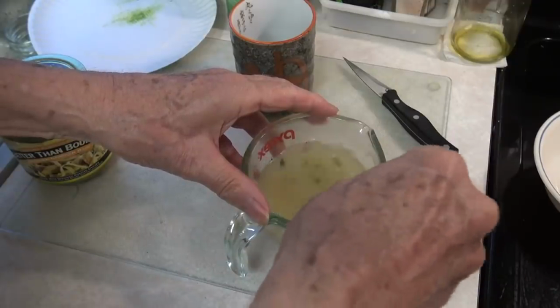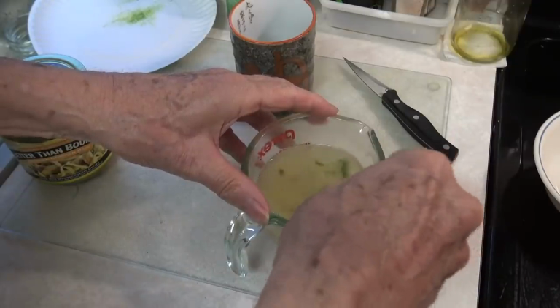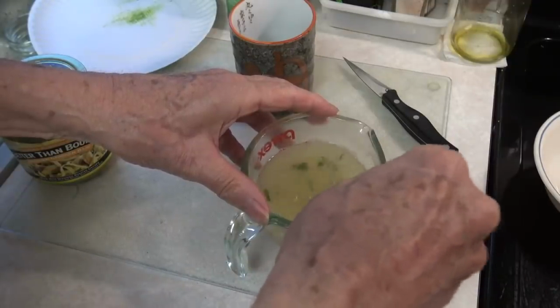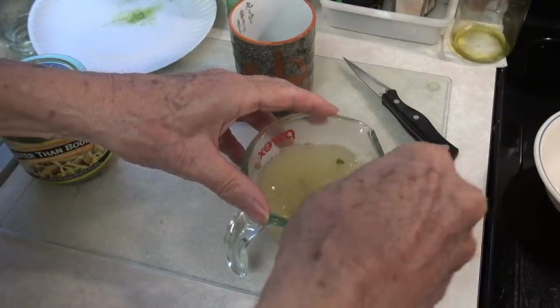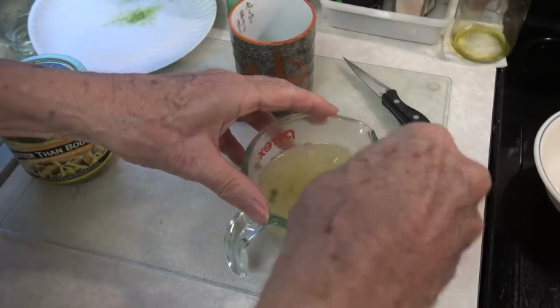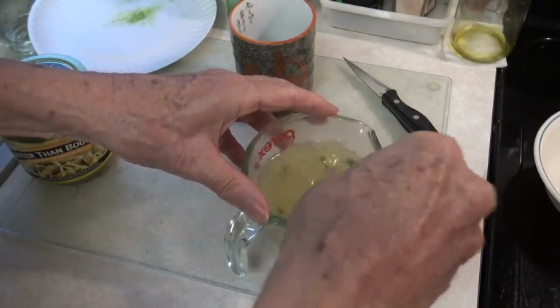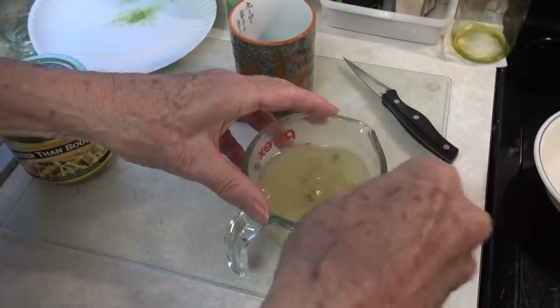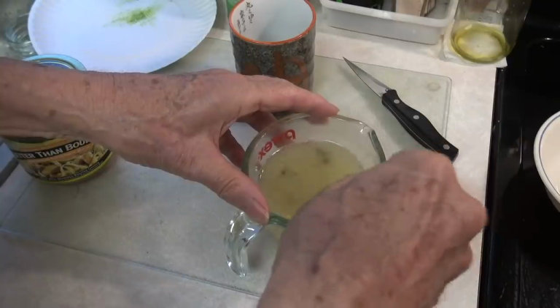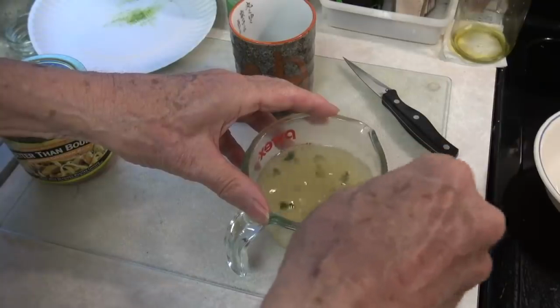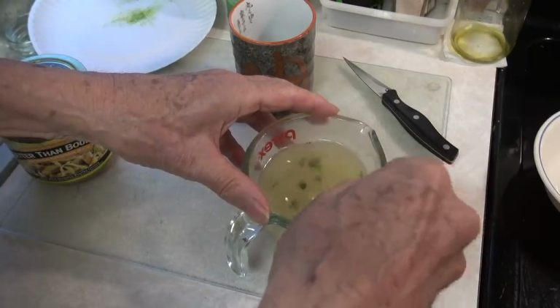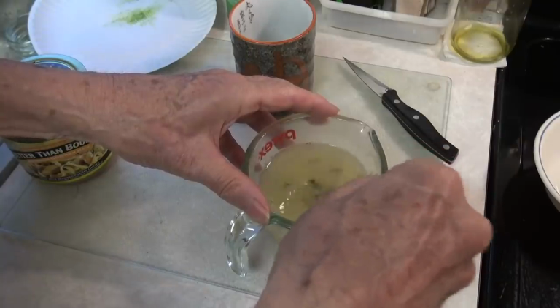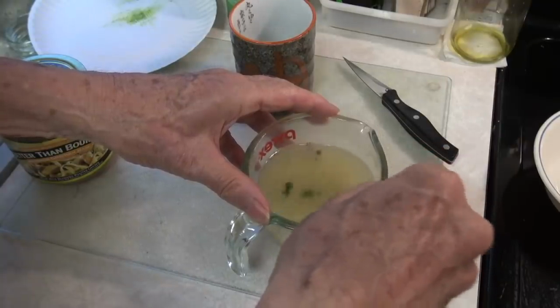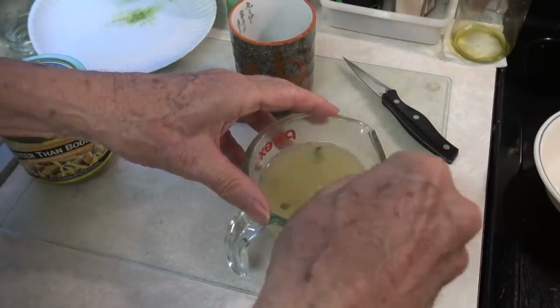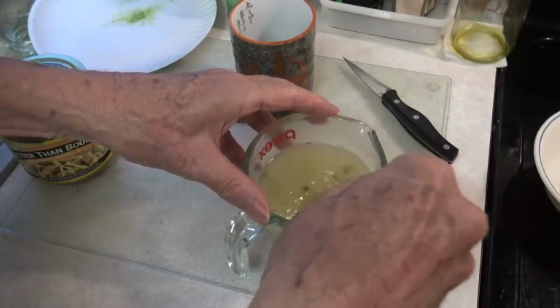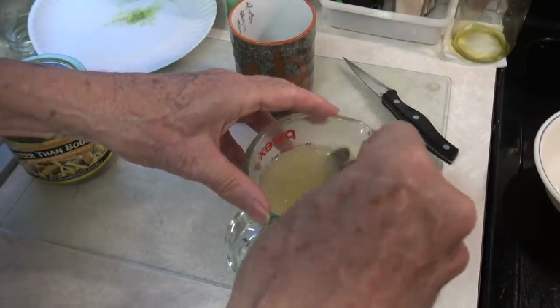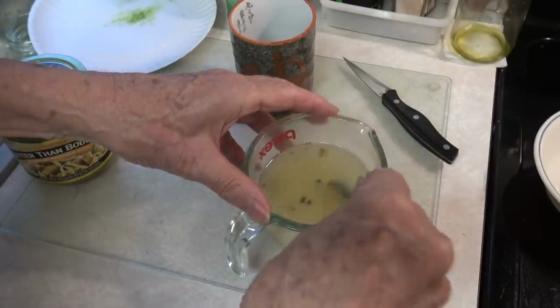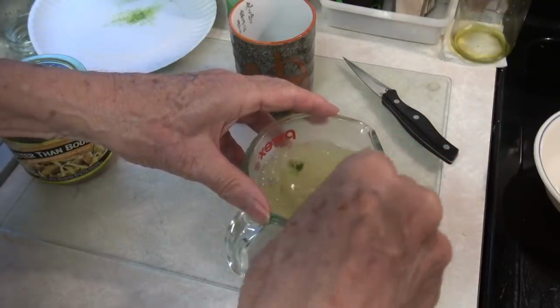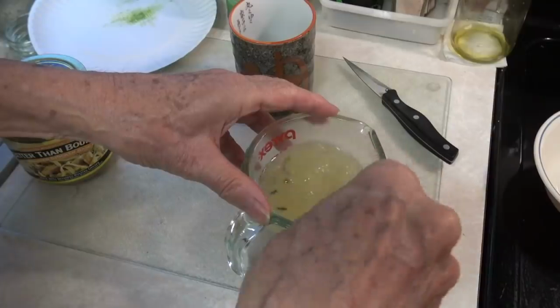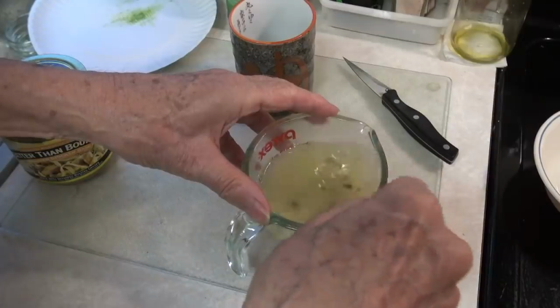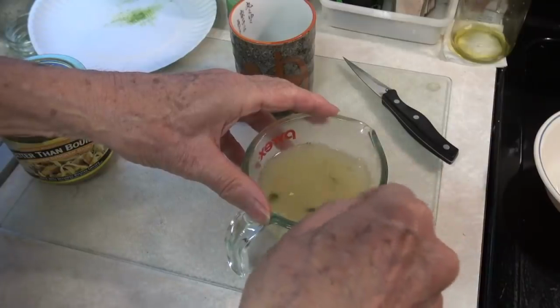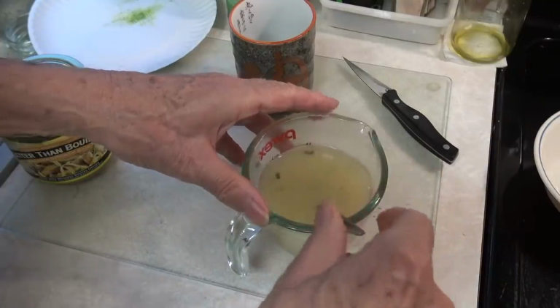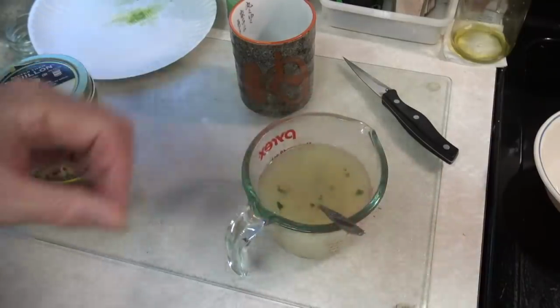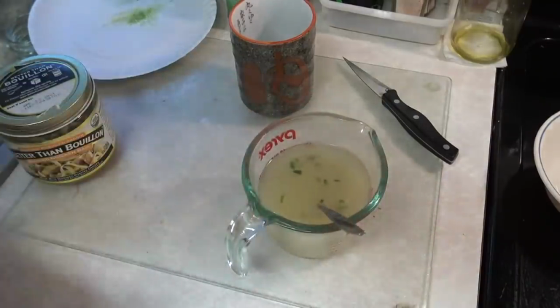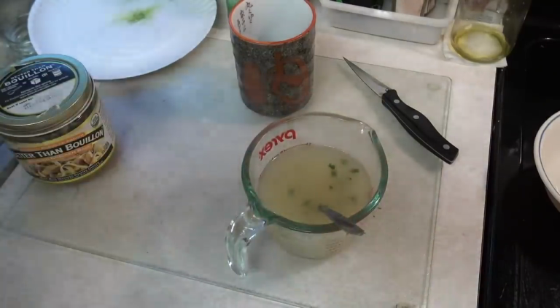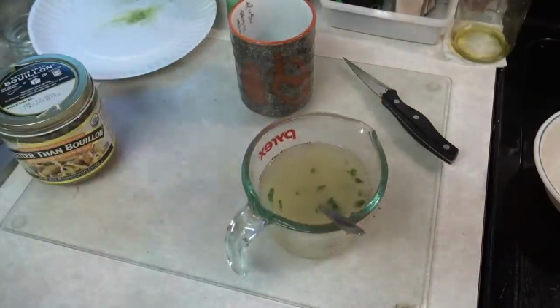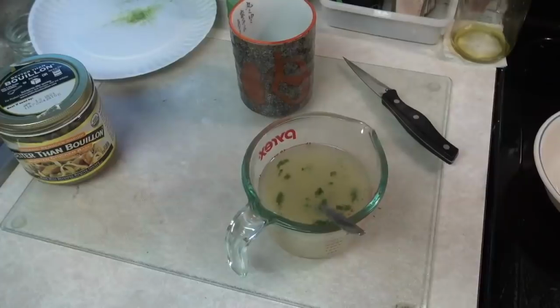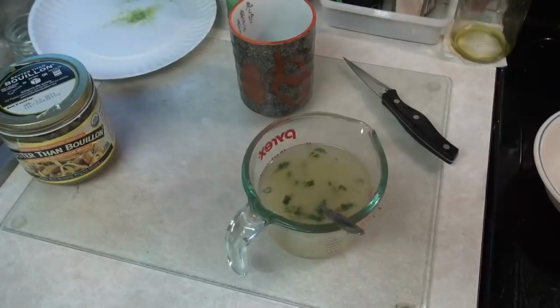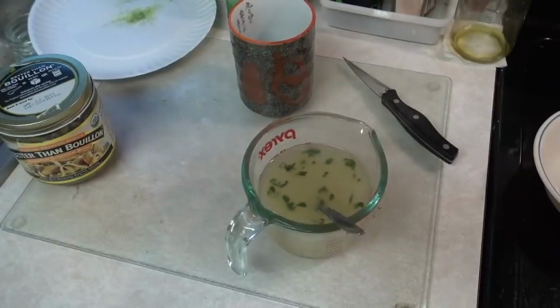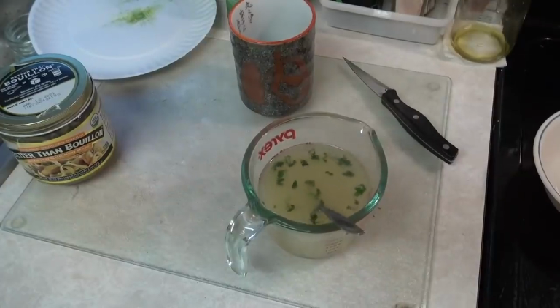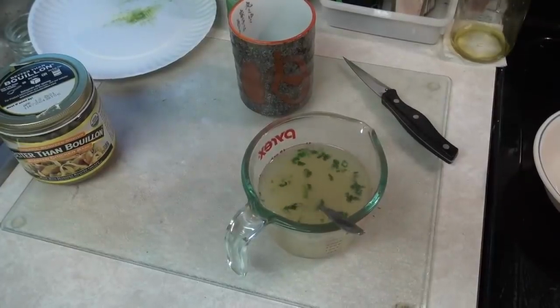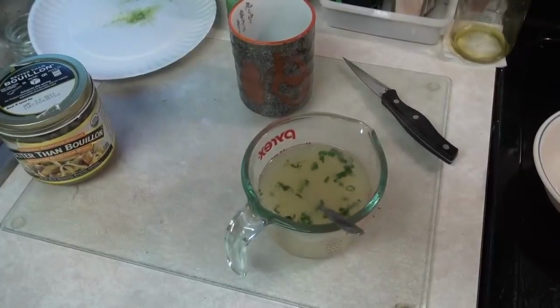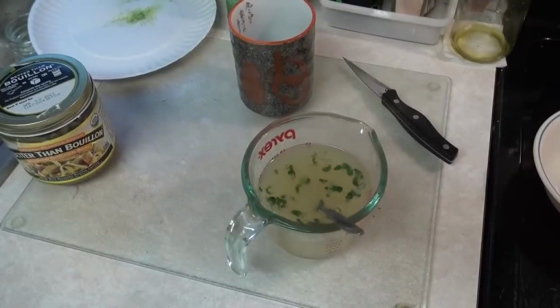The chicken bouillon is cold — it's been in the refrigerator — so it takes a little bit of stirring. It might do better with a whisk, but it takes a little stirring to get it to dissolve and mix in with your collagen.